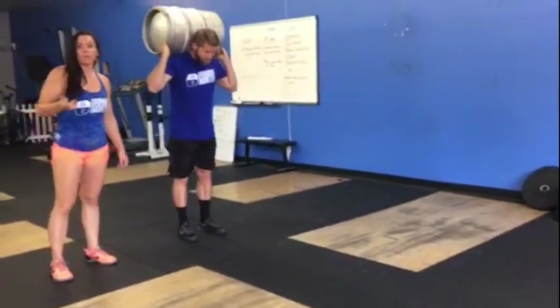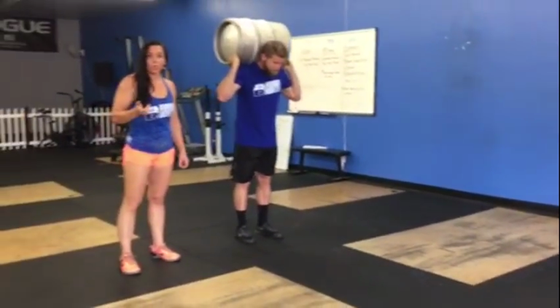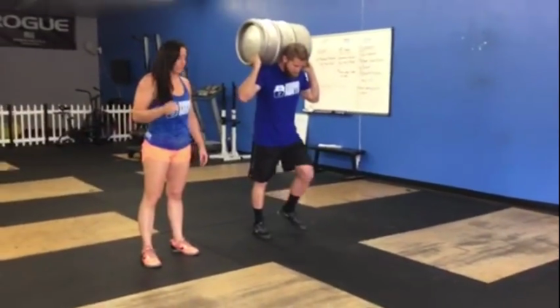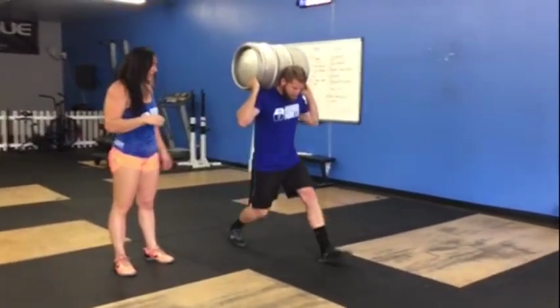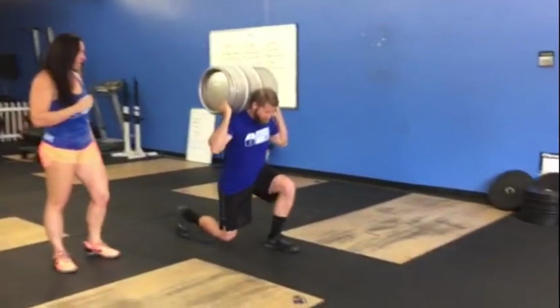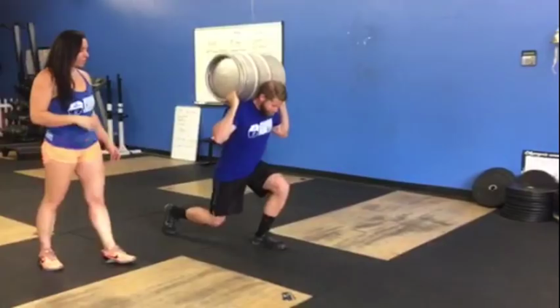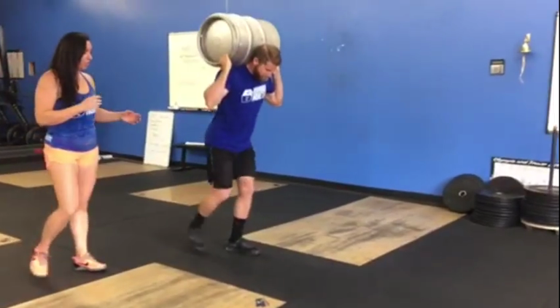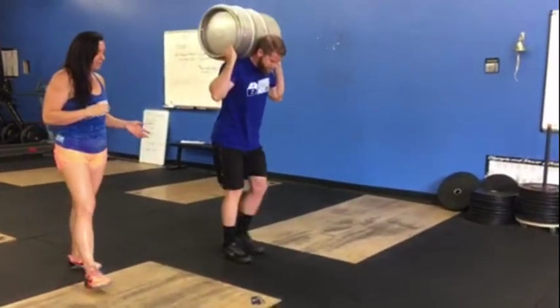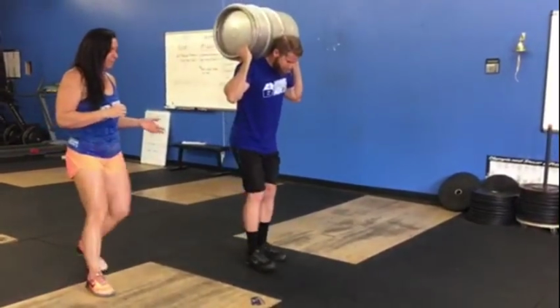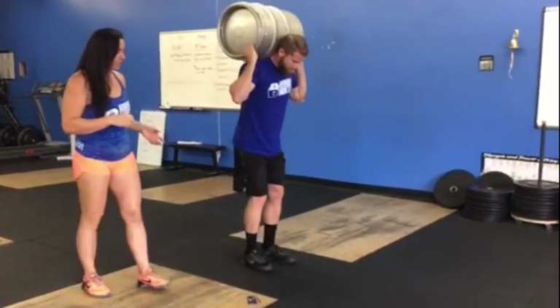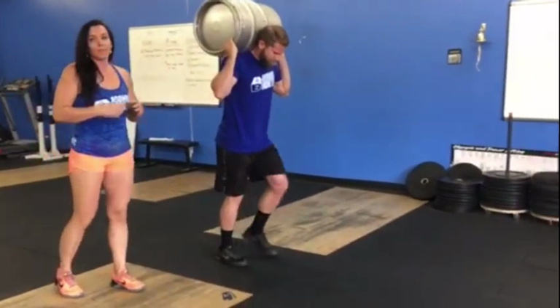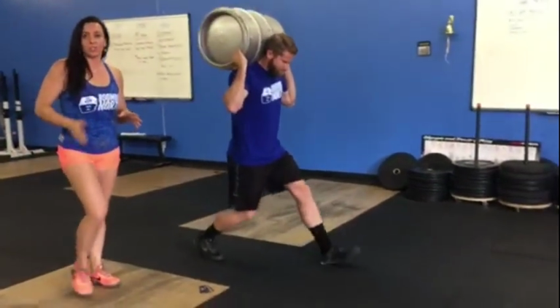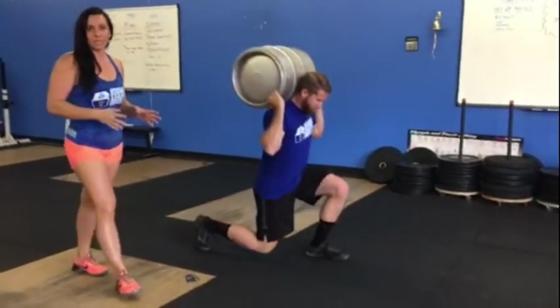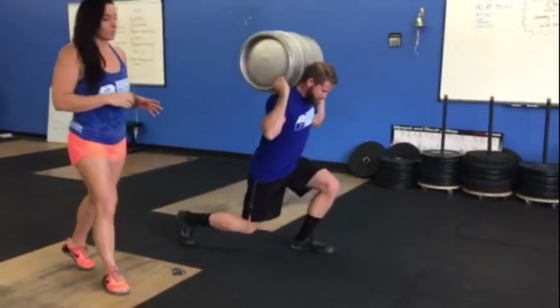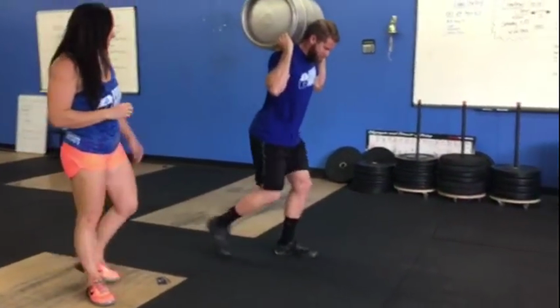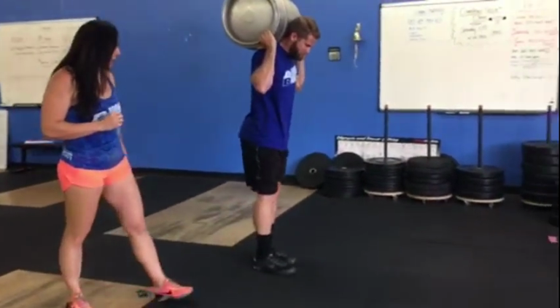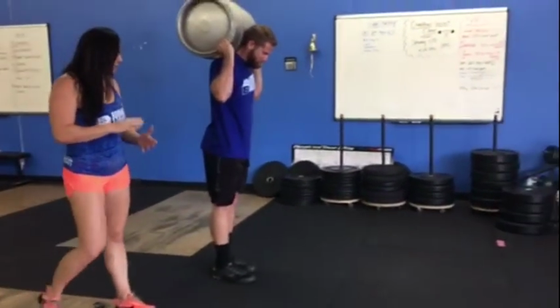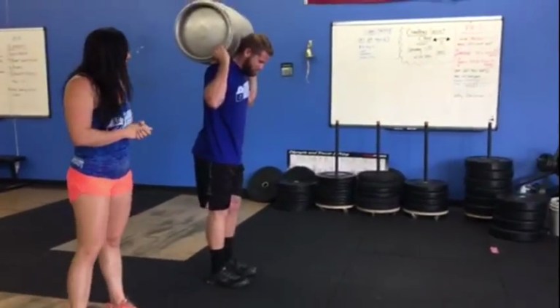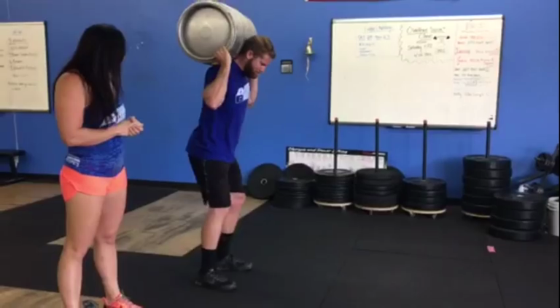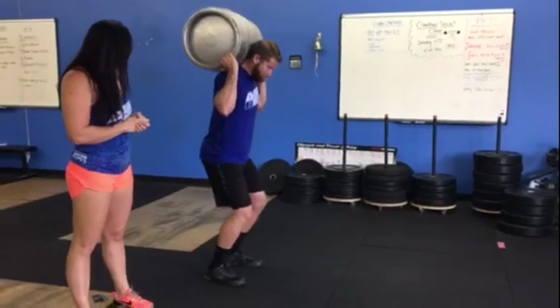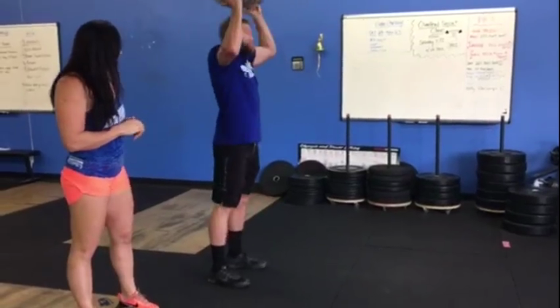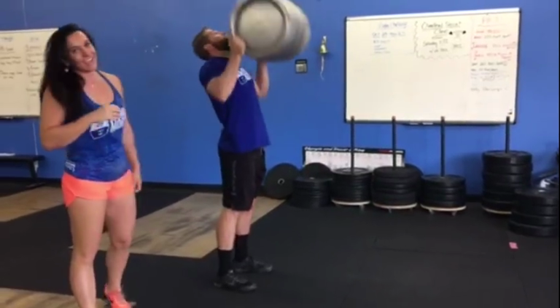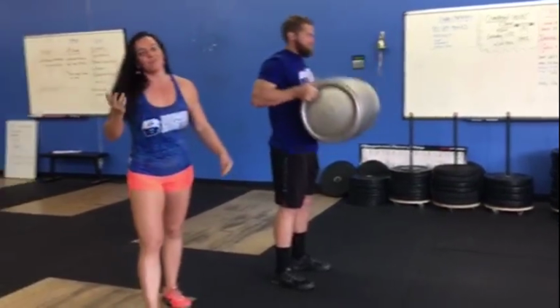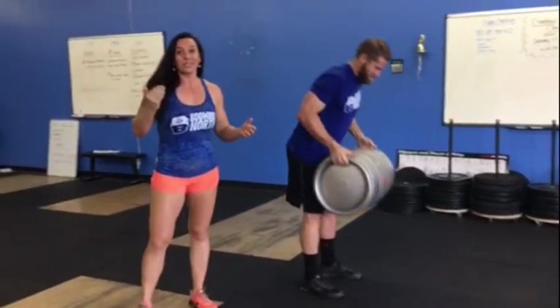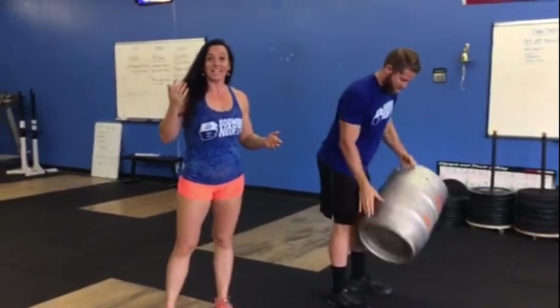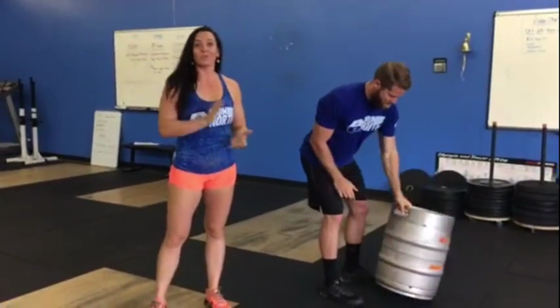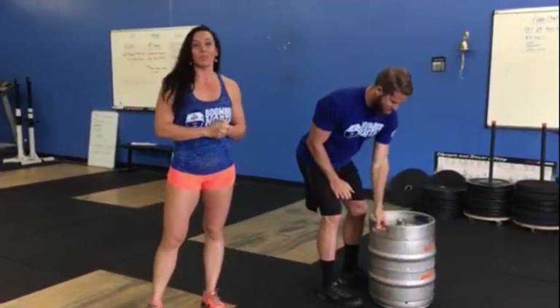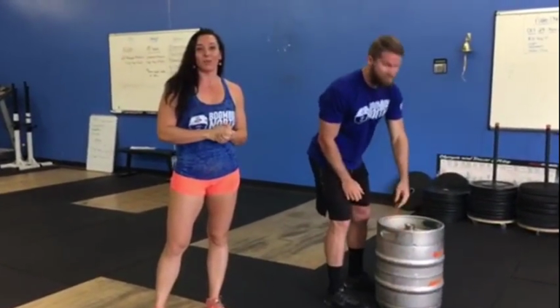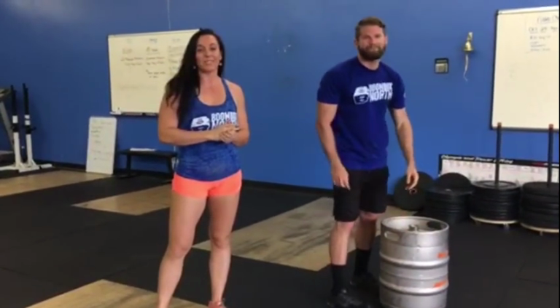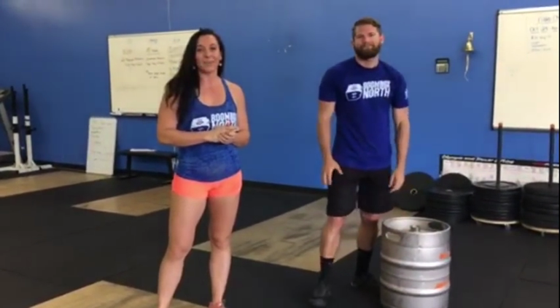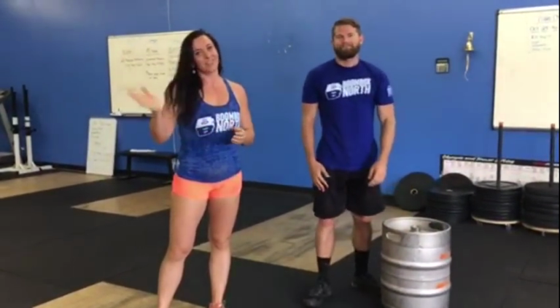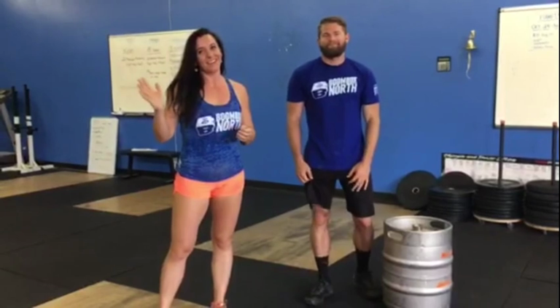One thing we don't want to see is a lunge and a shuffle step in between. Make sure you're really linking those lunges together. Thank you for tuning in today — we will see you out on the course in December. Have fun!